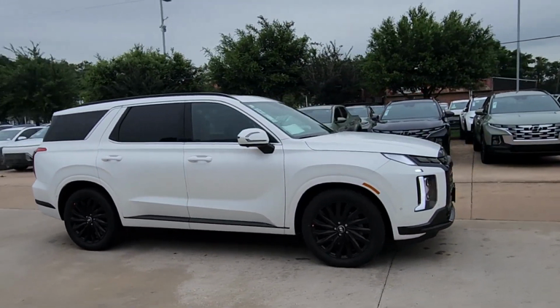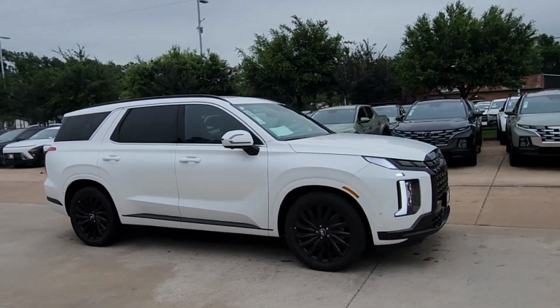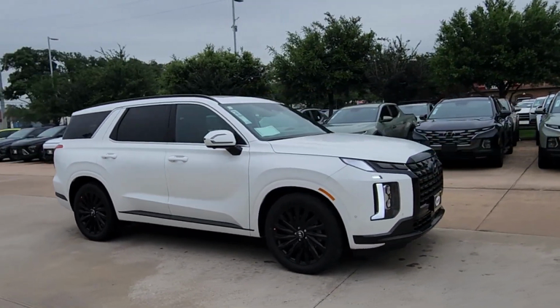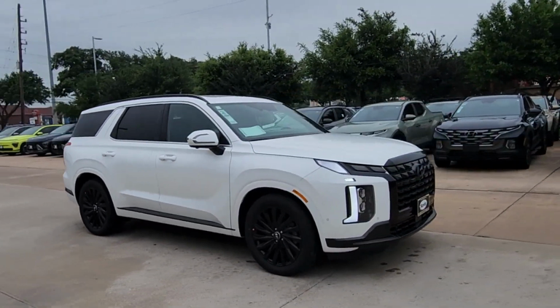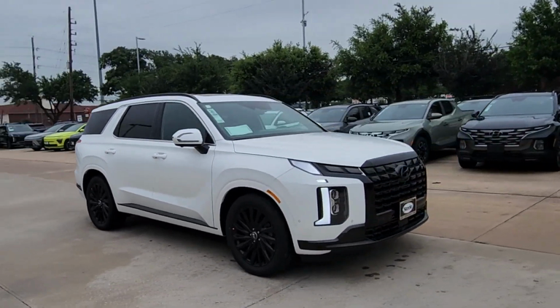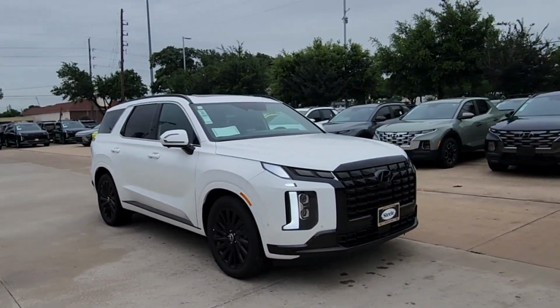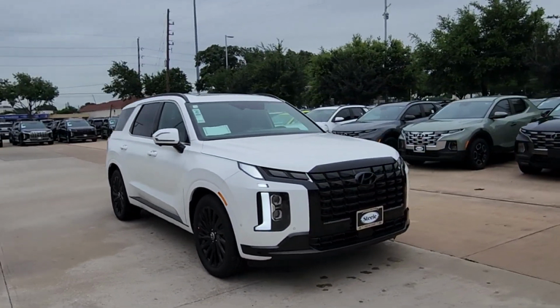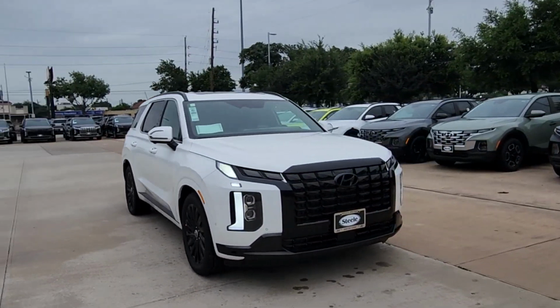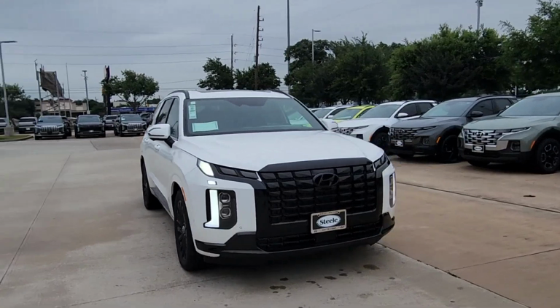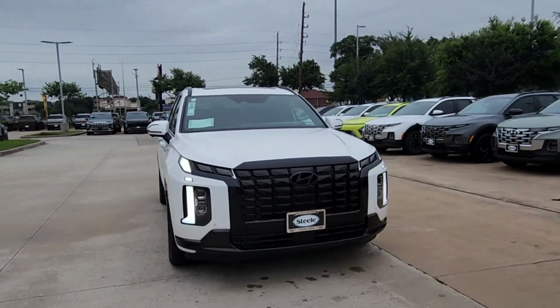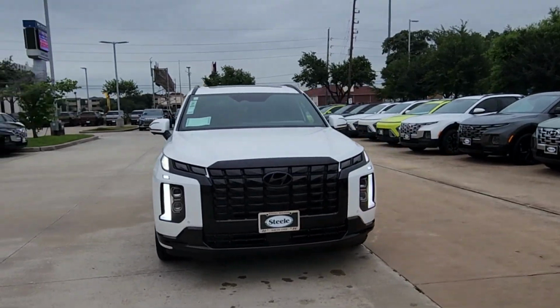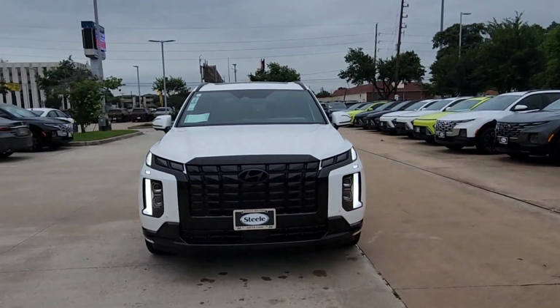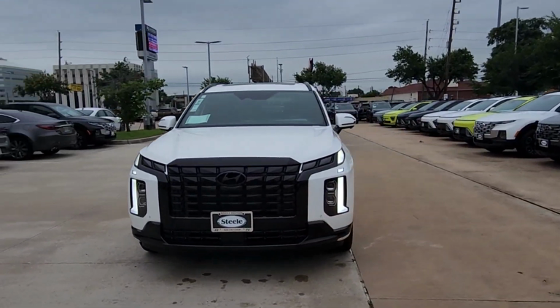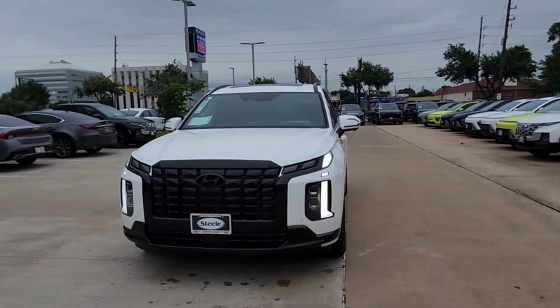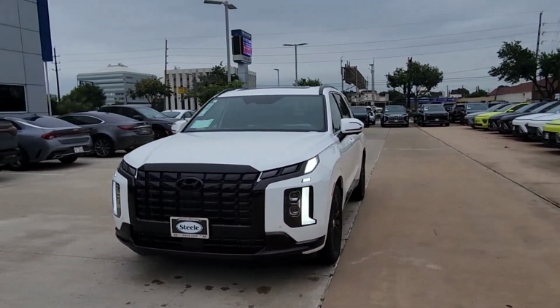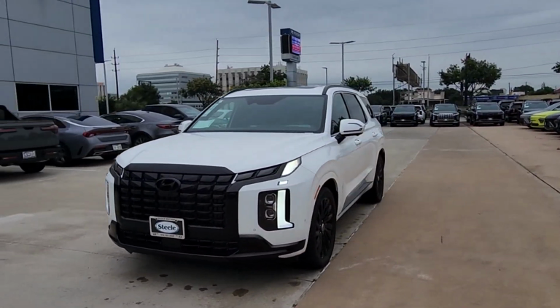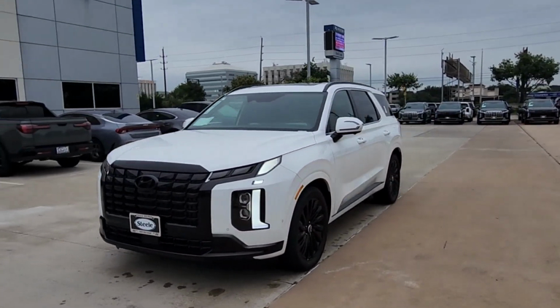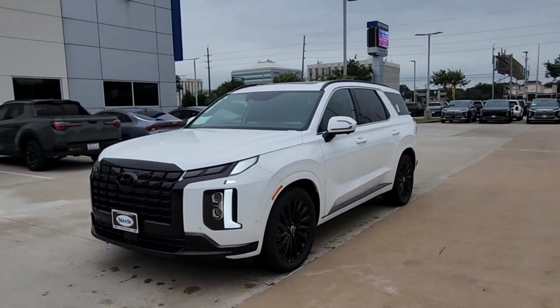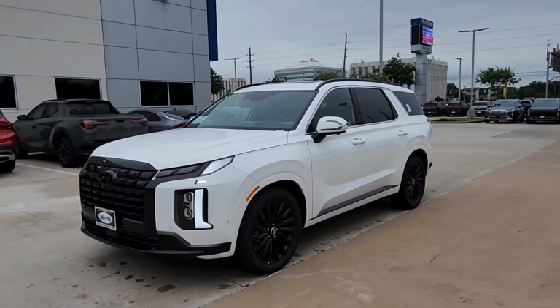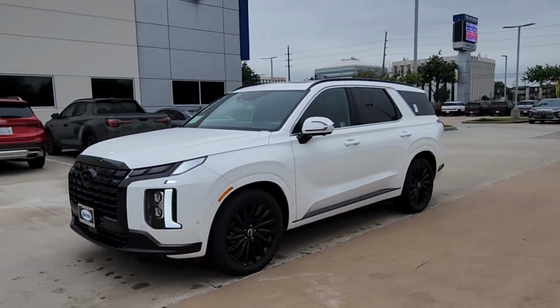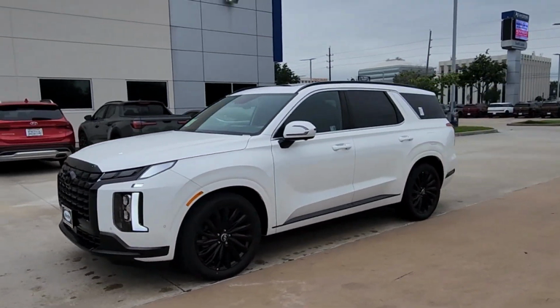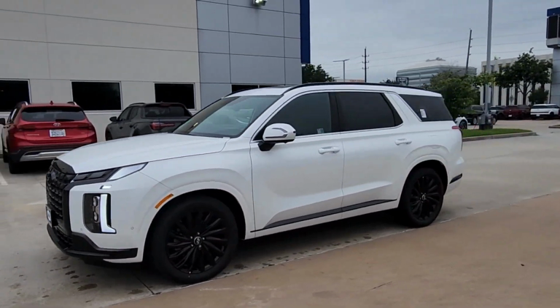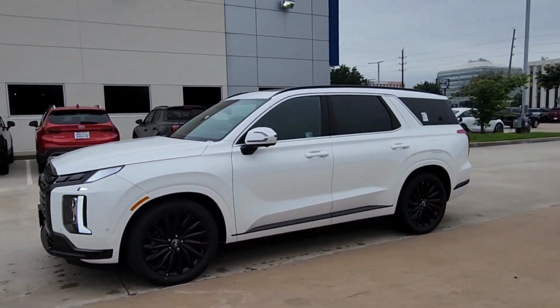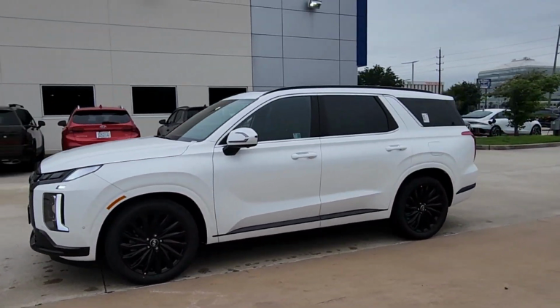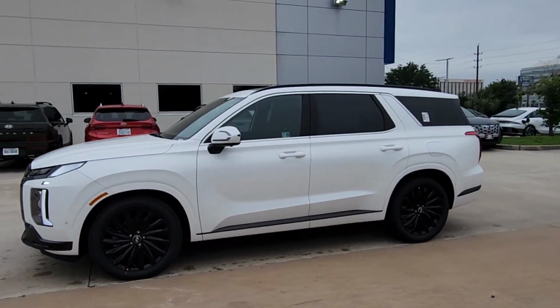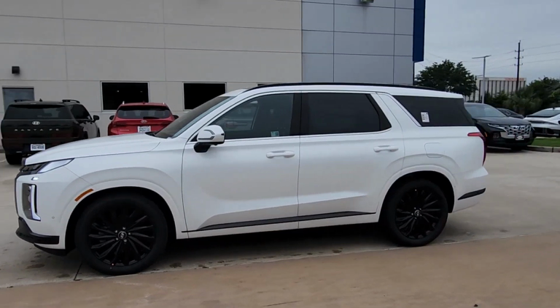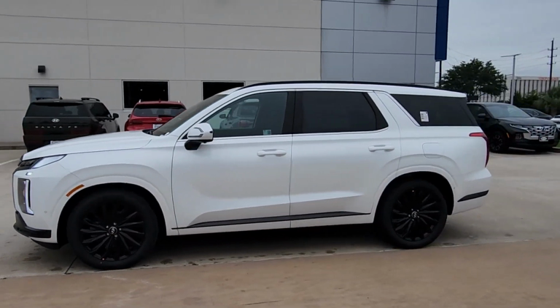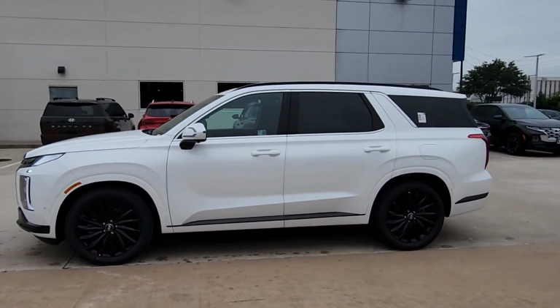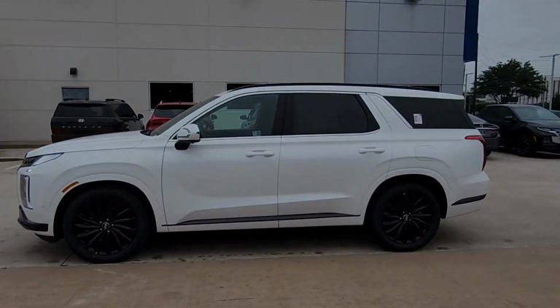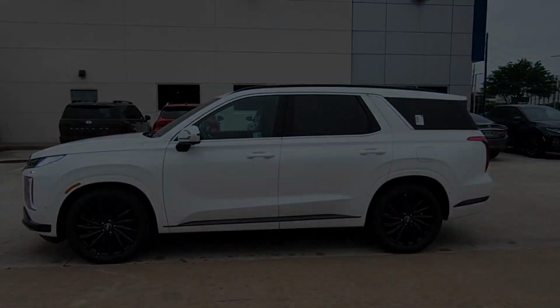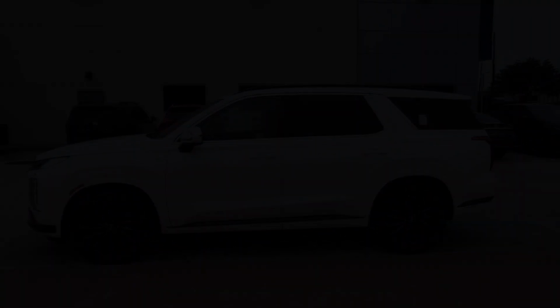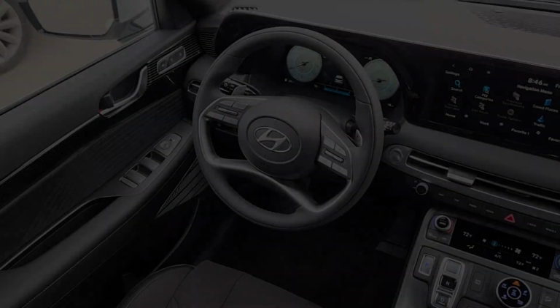standard driver assistance, and a host of modern passenger amenities, this SUV delivers exceptional quality and capability. These are just some of the great options this vehicle comes with.